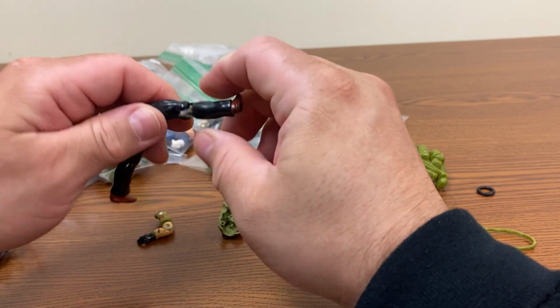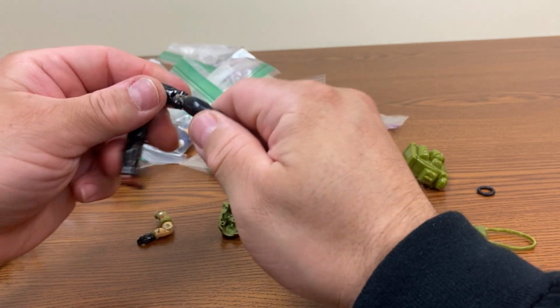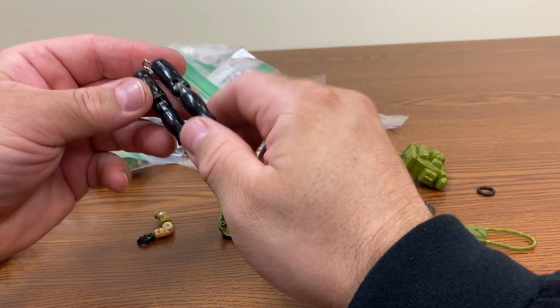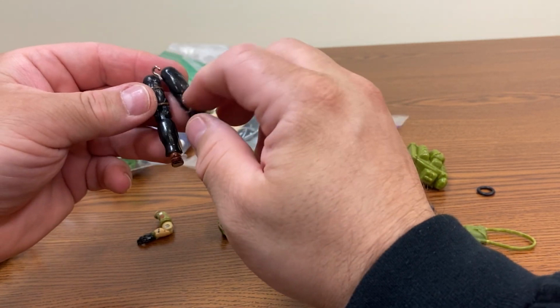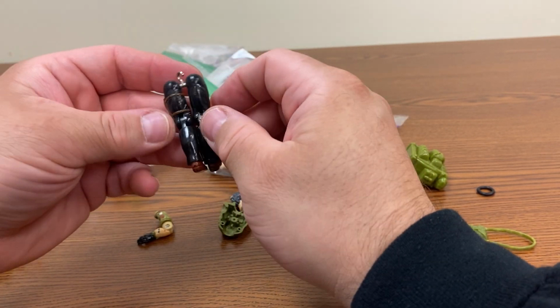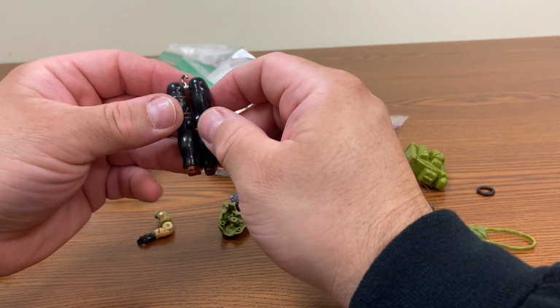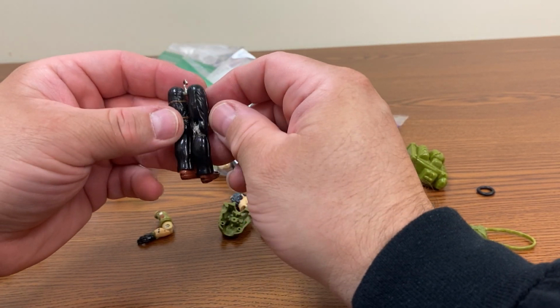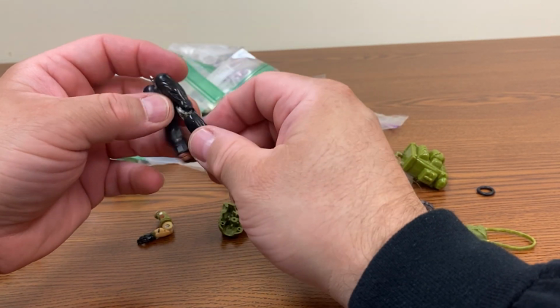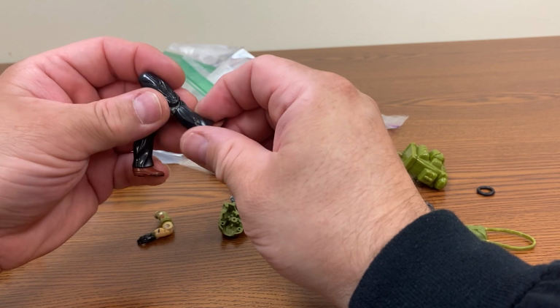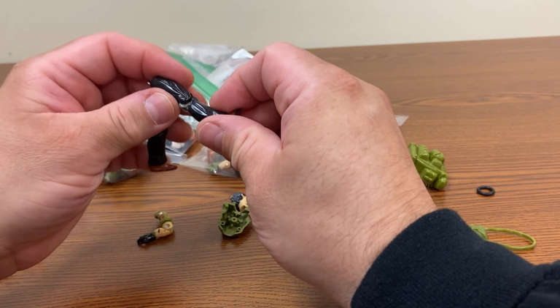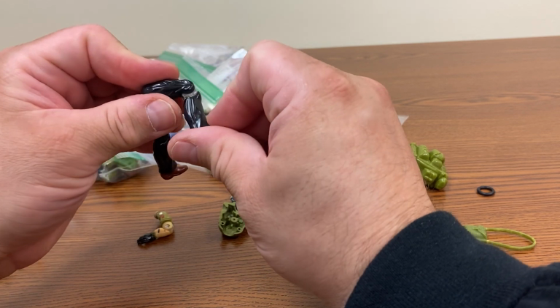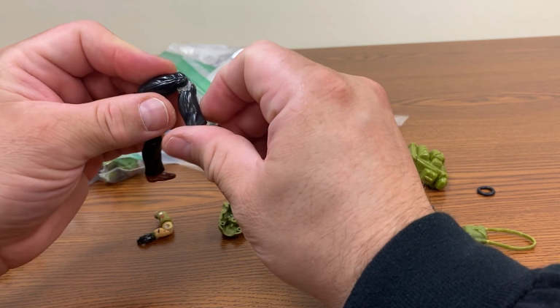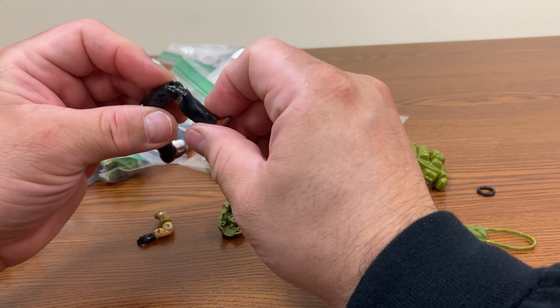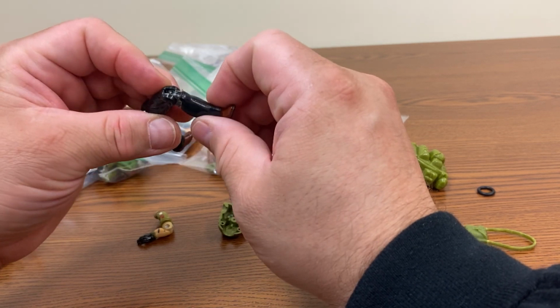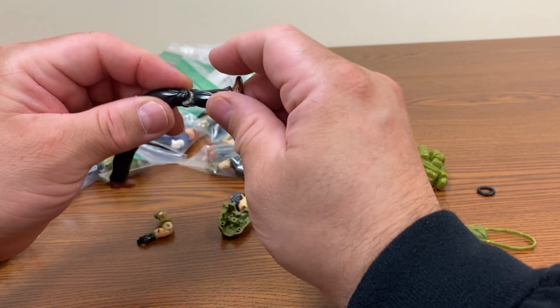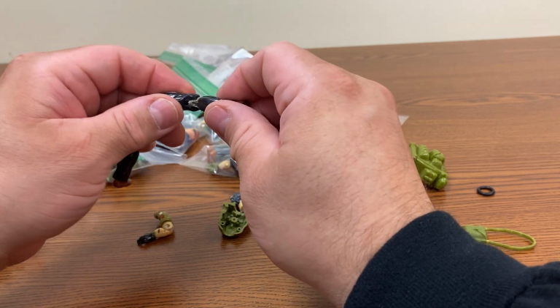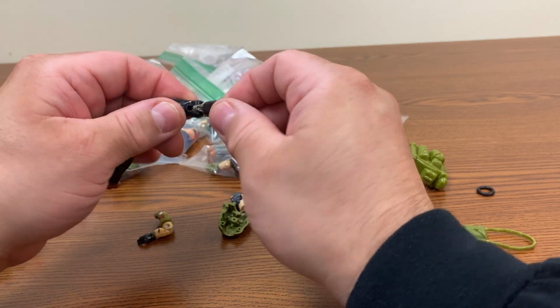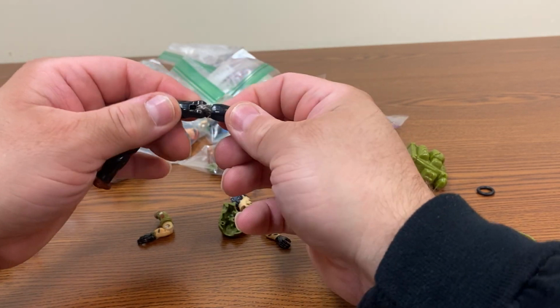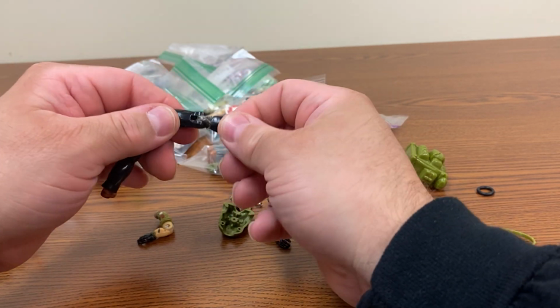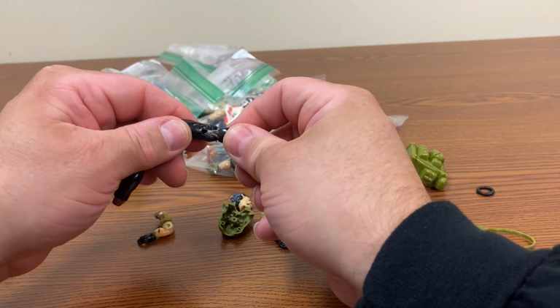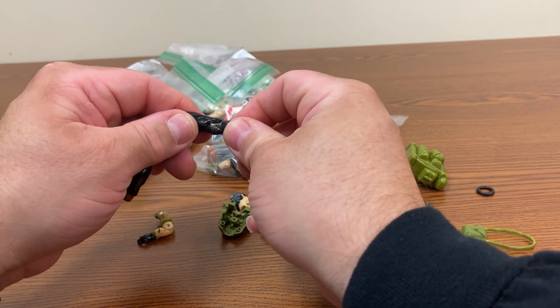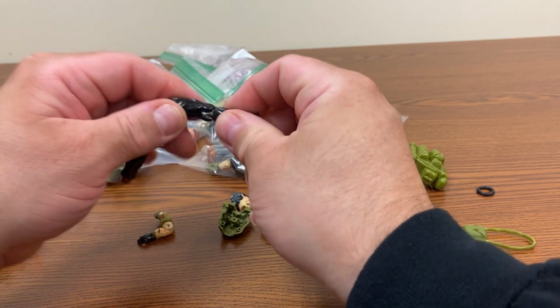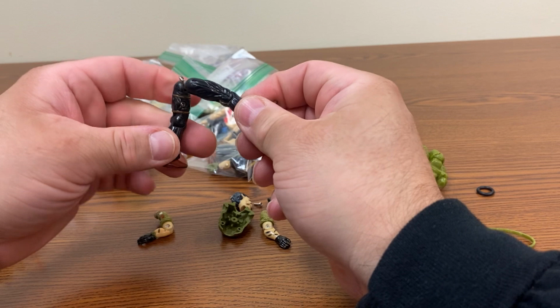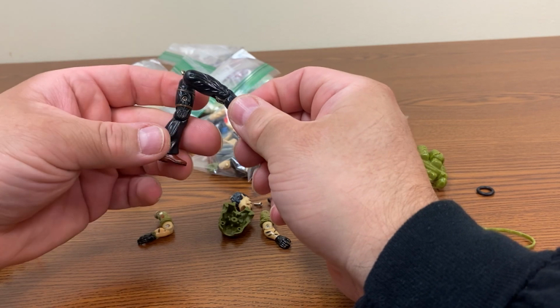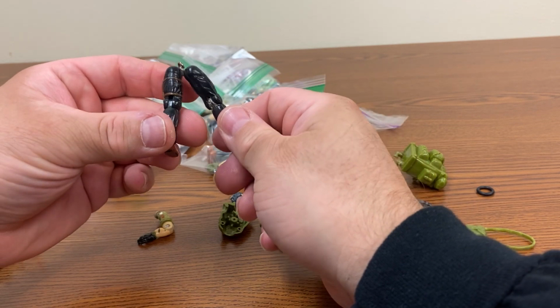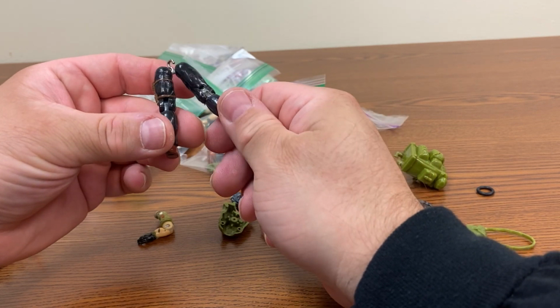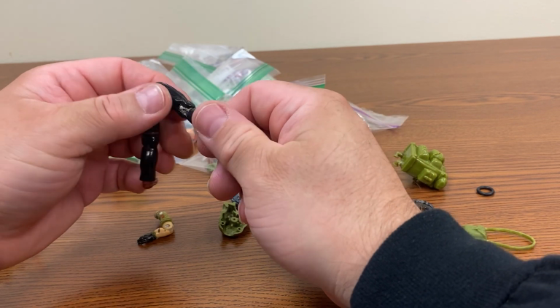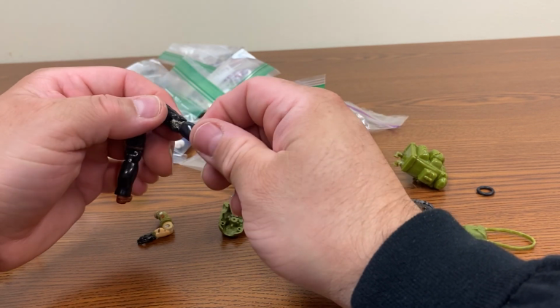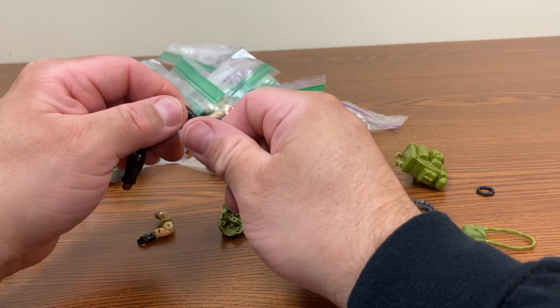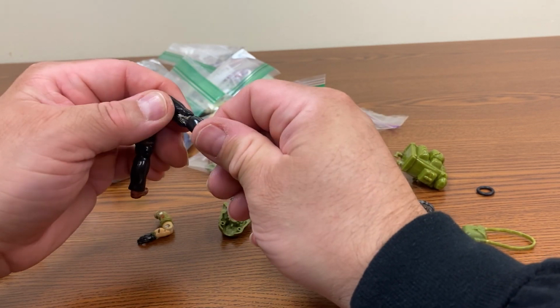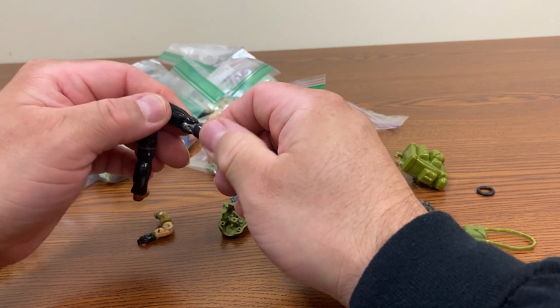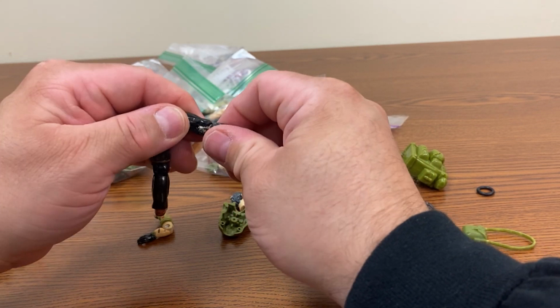Very likely though that this is busted up inside - I'm not sure how to fix it. Yeah, look at that - it's actually pulling out. So this leg is actually broken too, sadly.